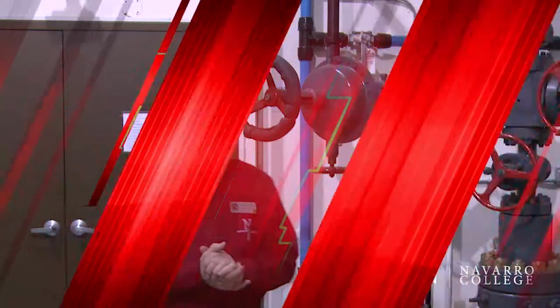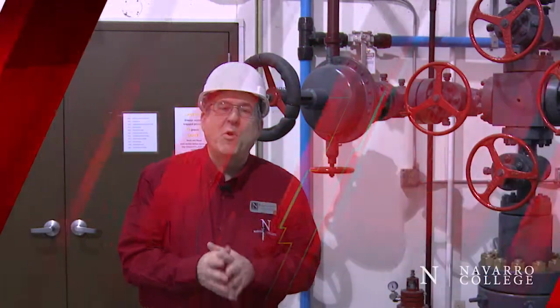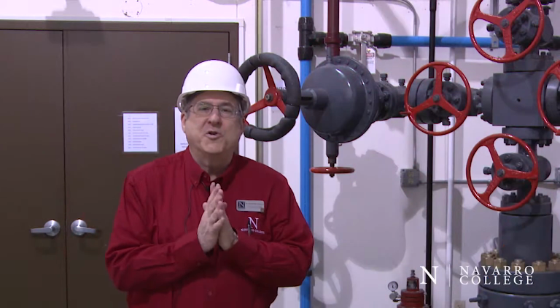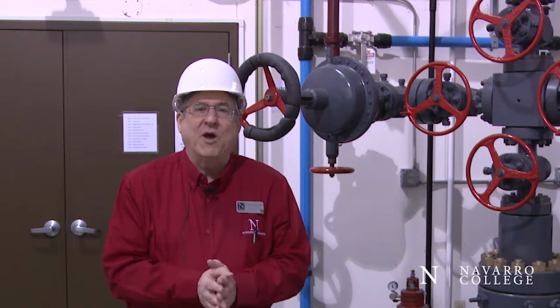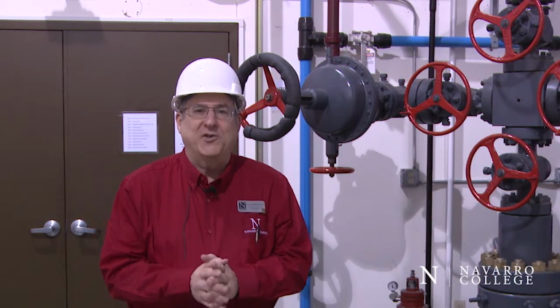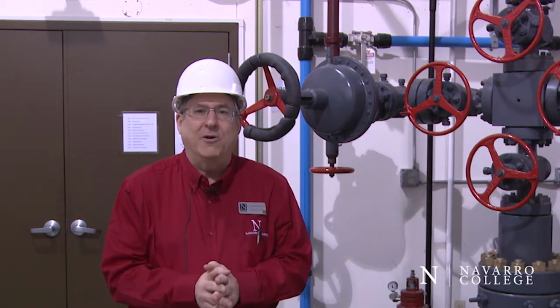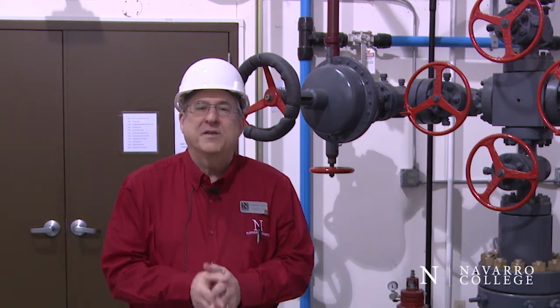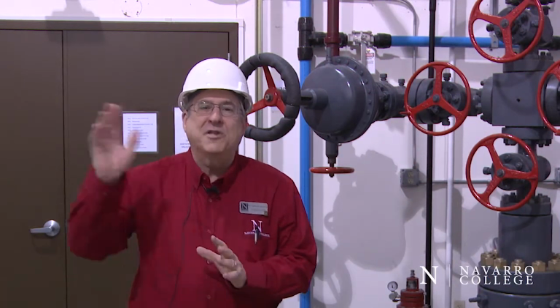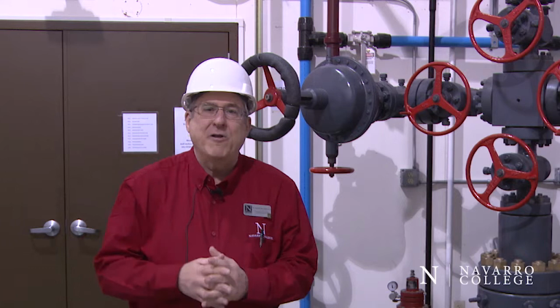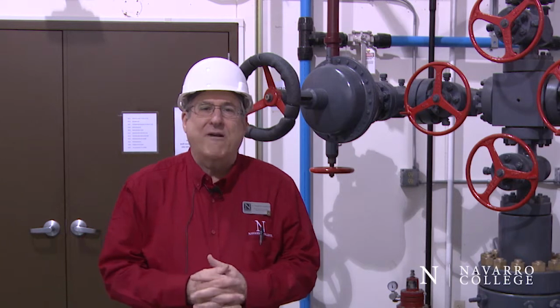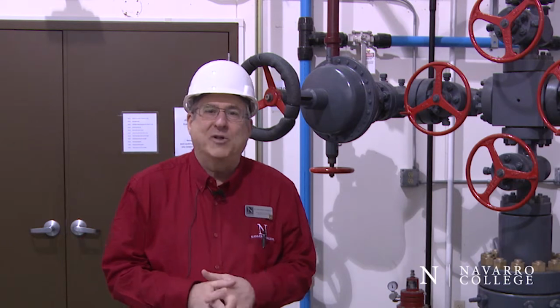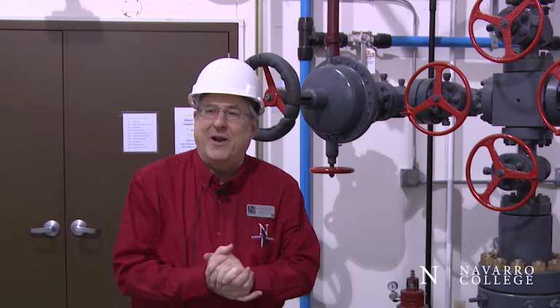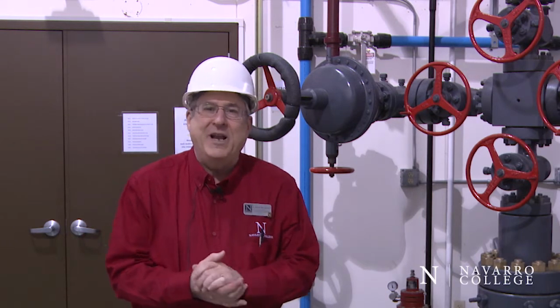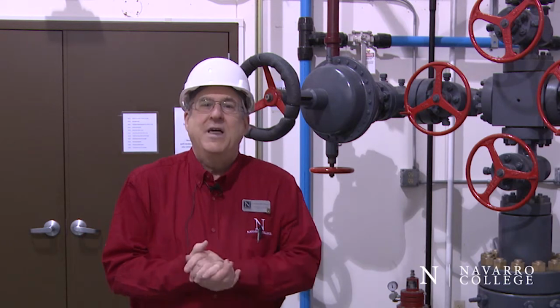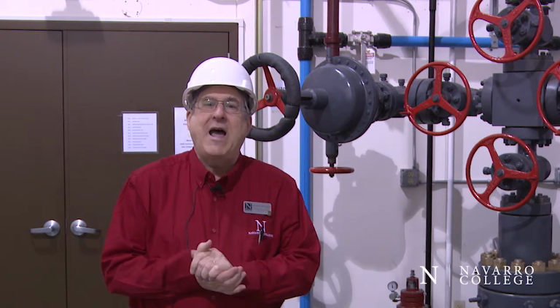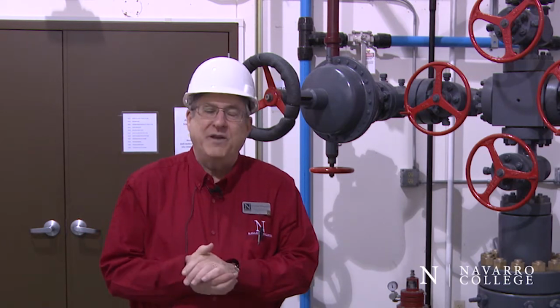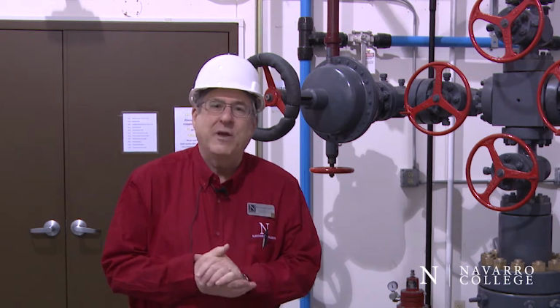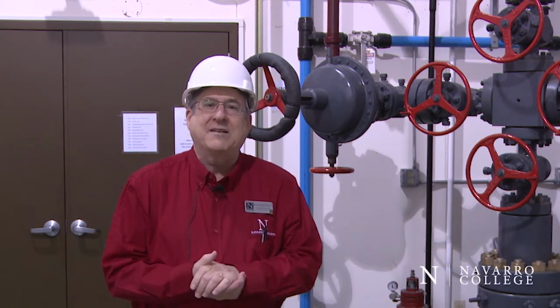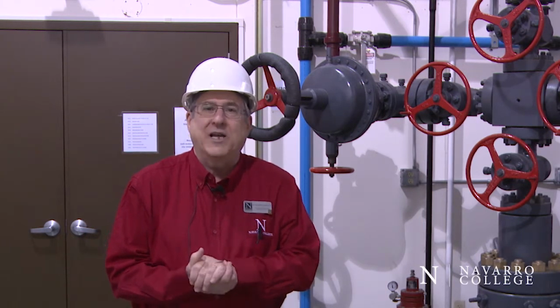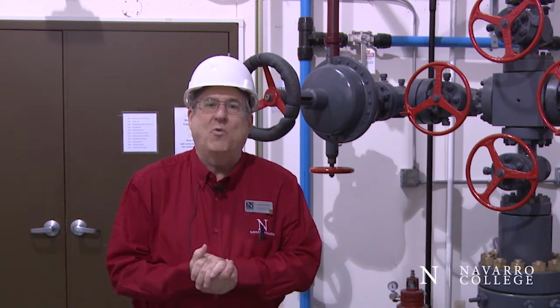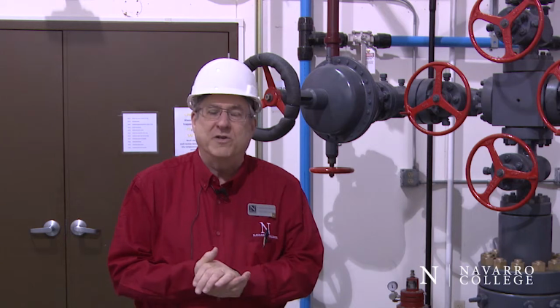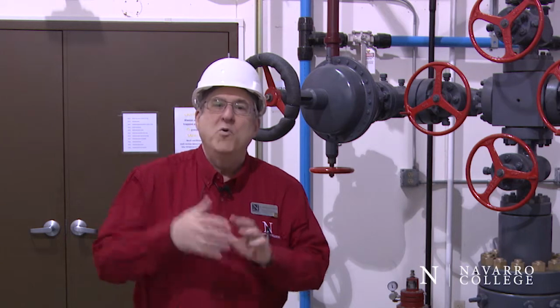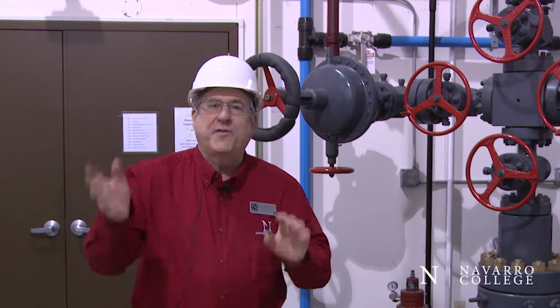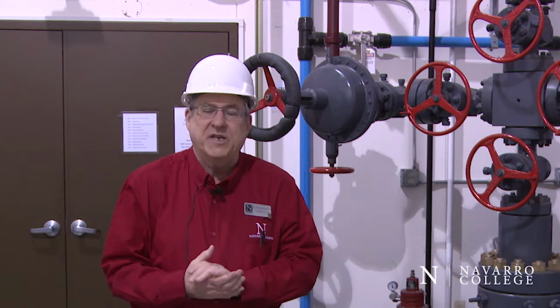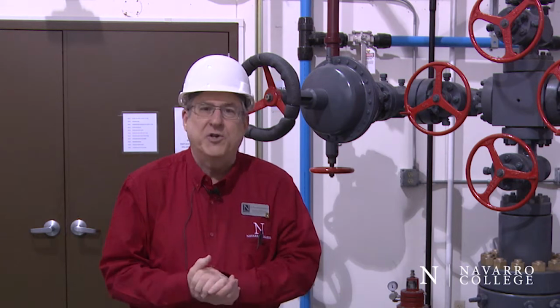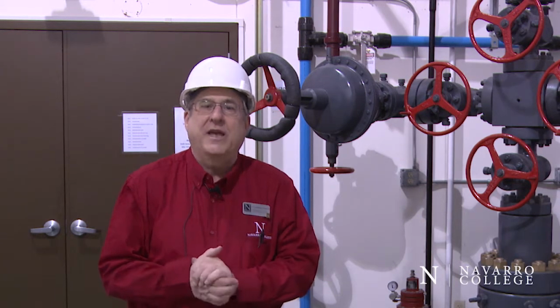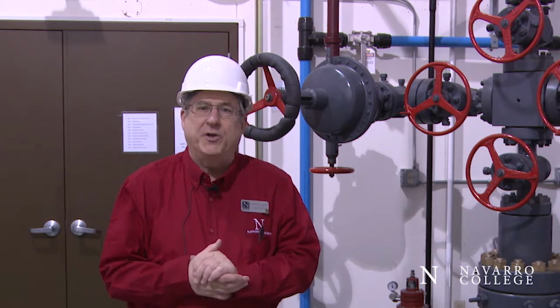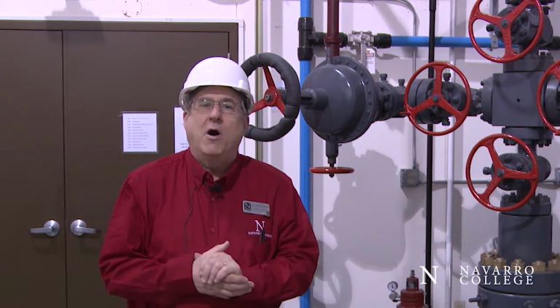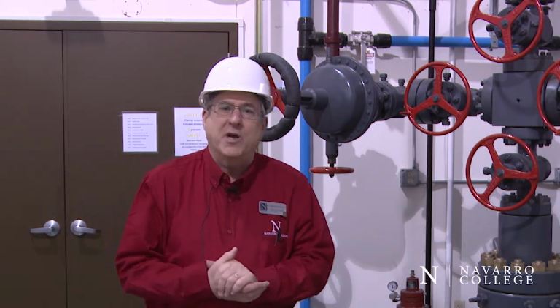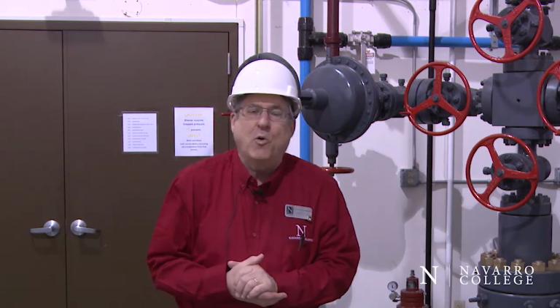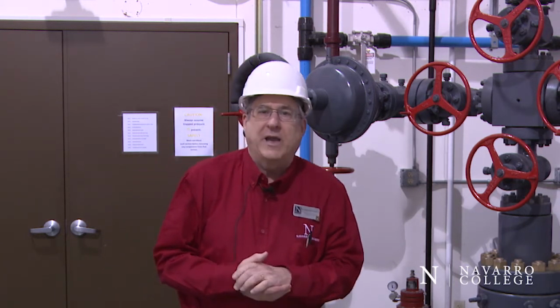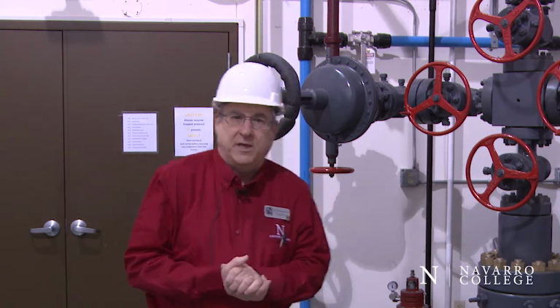Let me welcome you to our well site trainer. The sounds that you hear in the background — they're actually flowing gases, liquids, and waters moving through this equipment, just like they would do on a production oil or gas site.